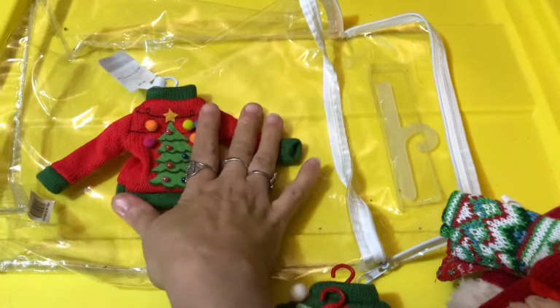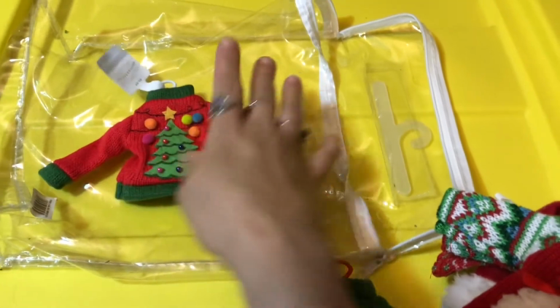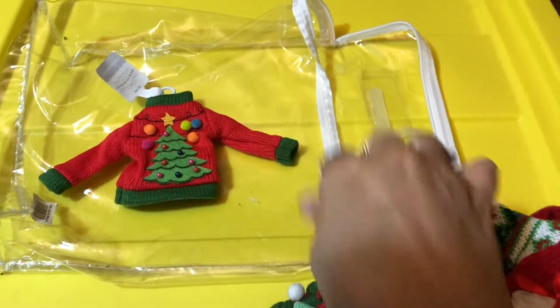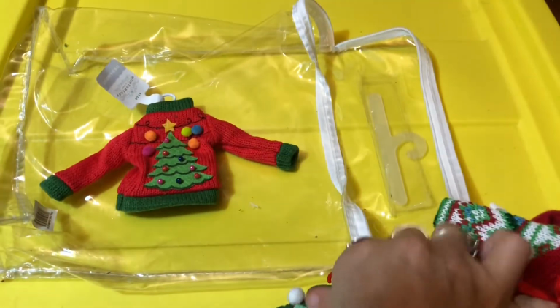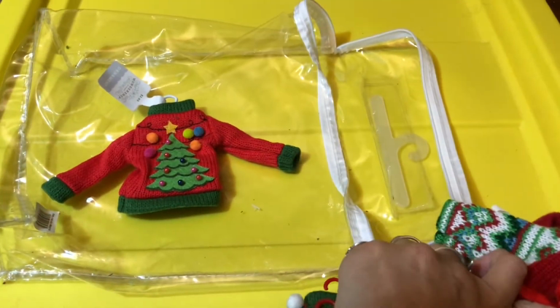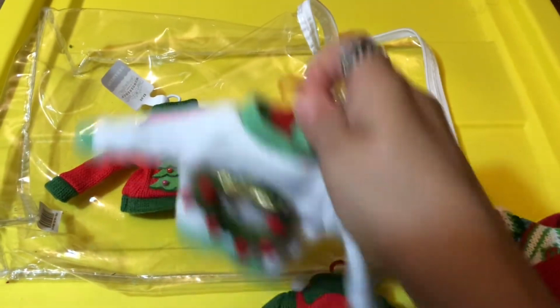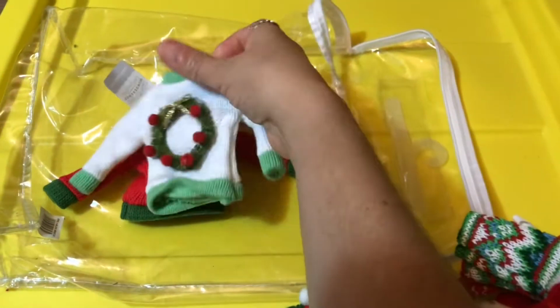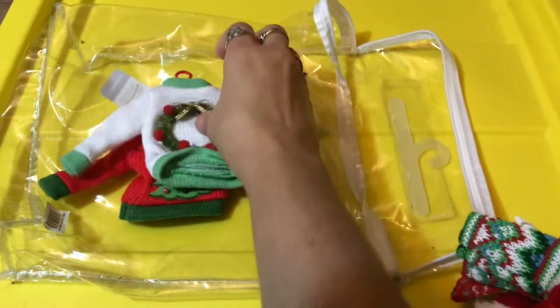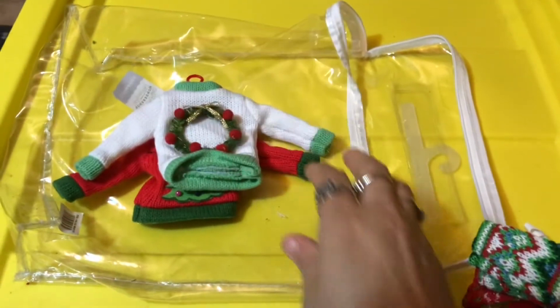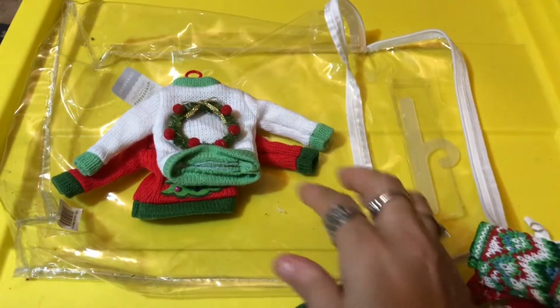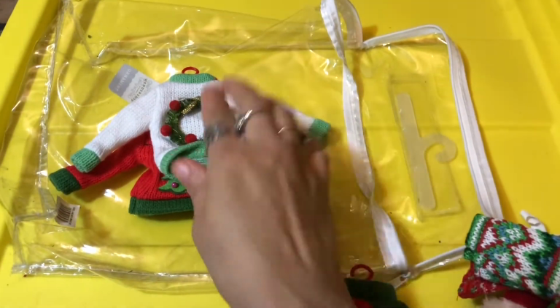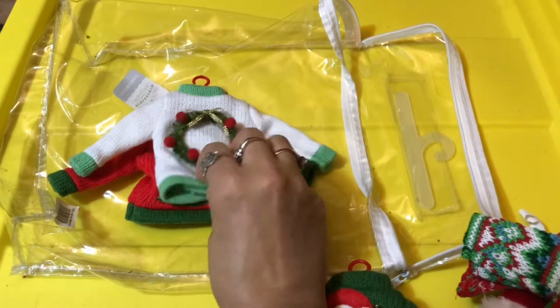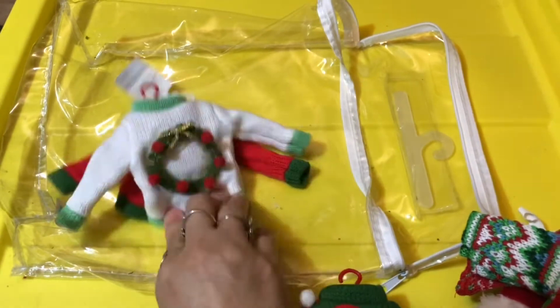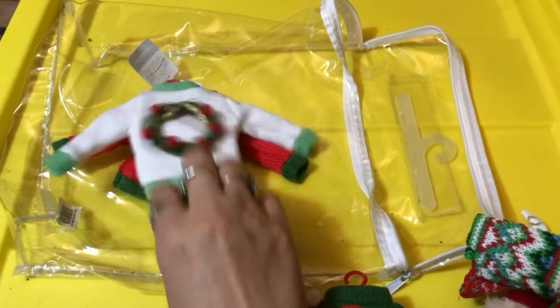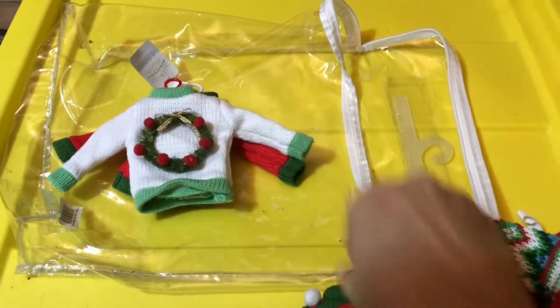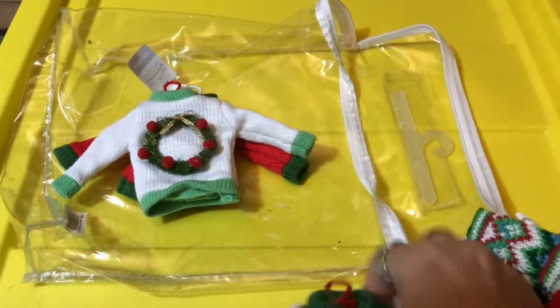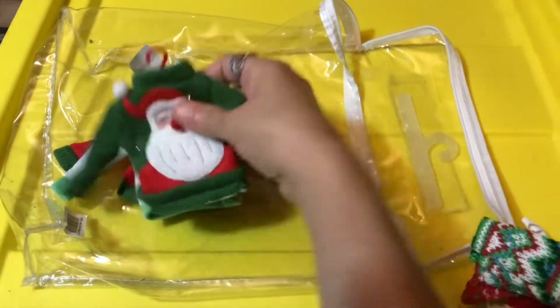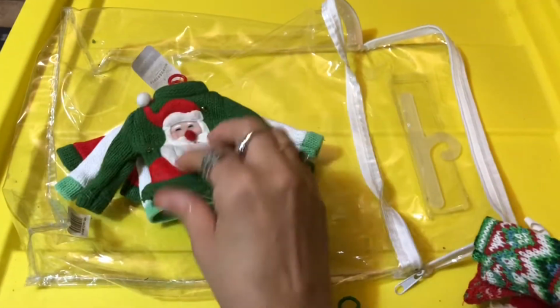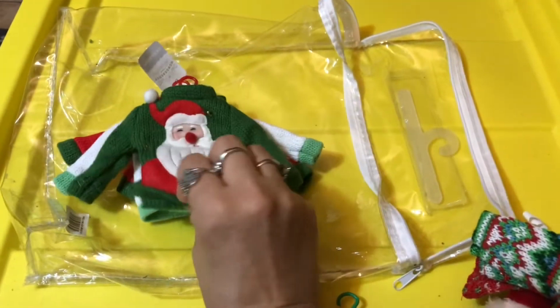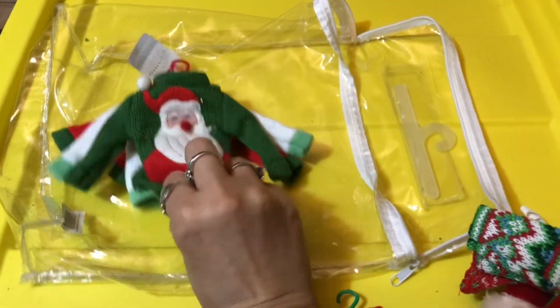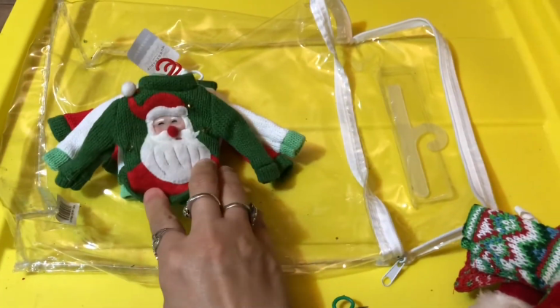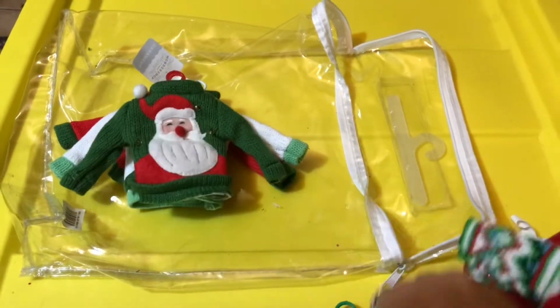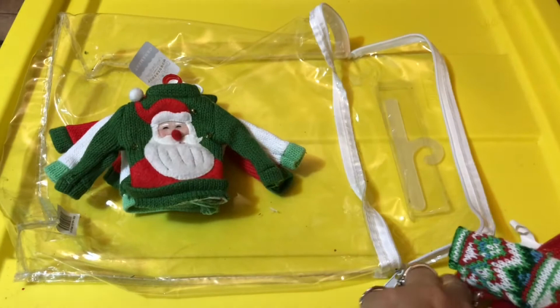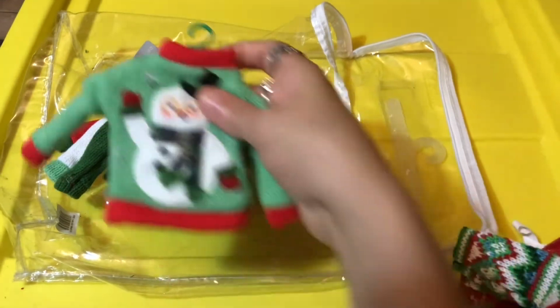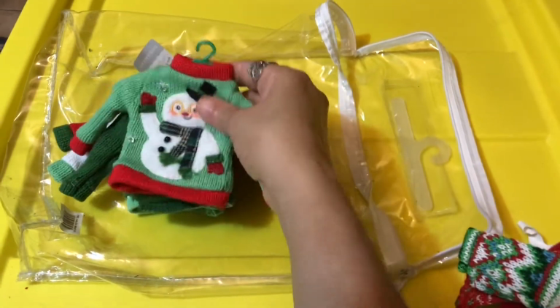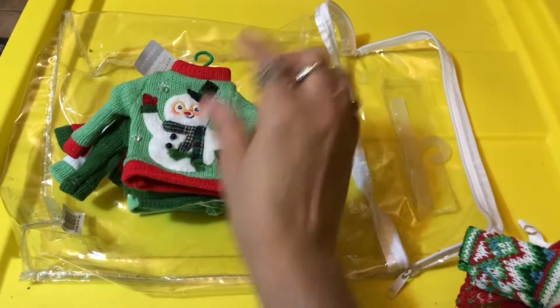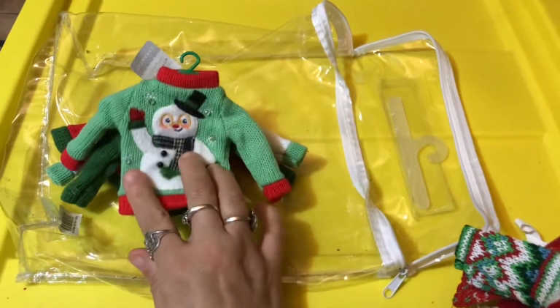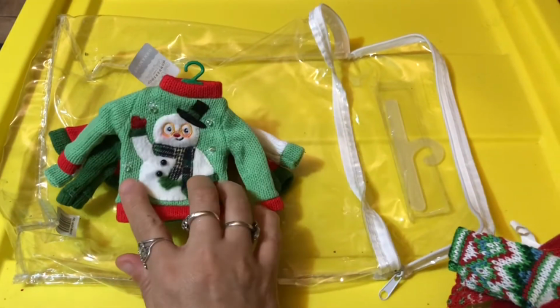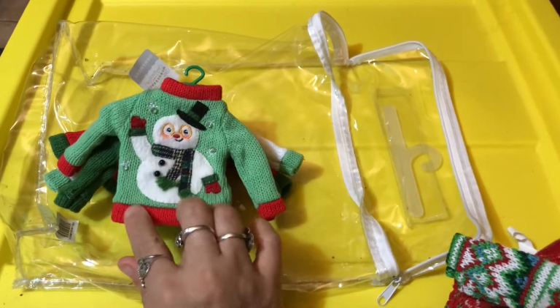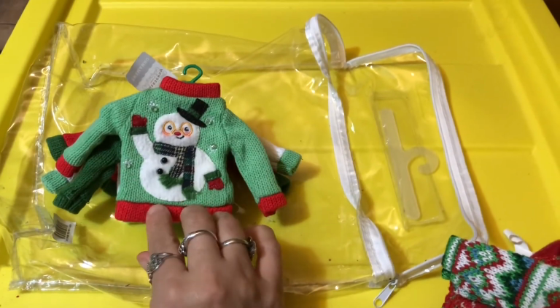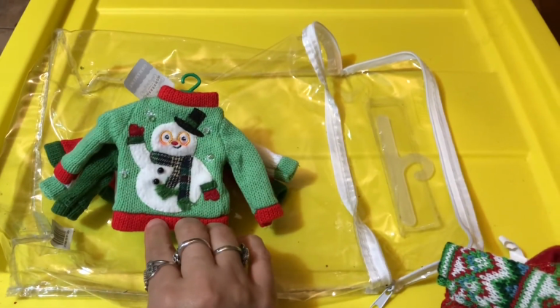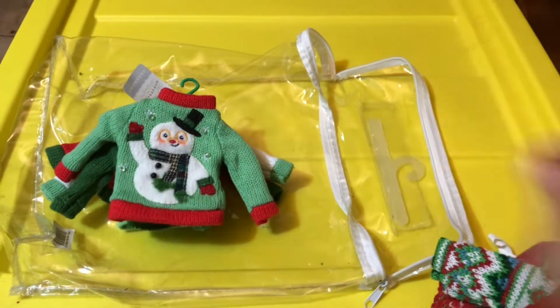So they have four styles — that's one, and that's two. And here's a cutie Santa as well. My favorite for this year is the Snowman. Super cute.